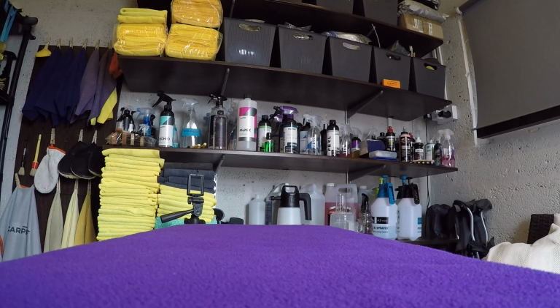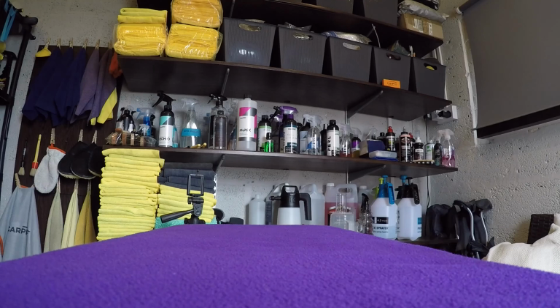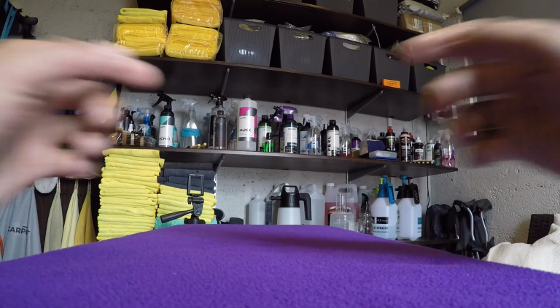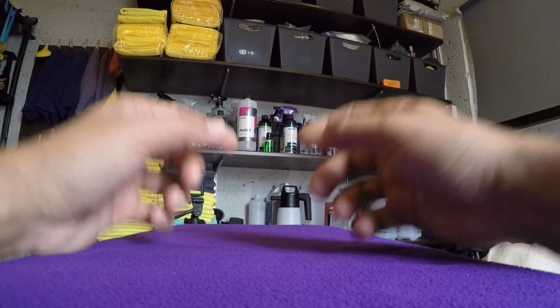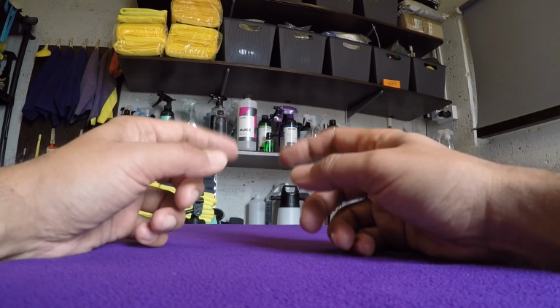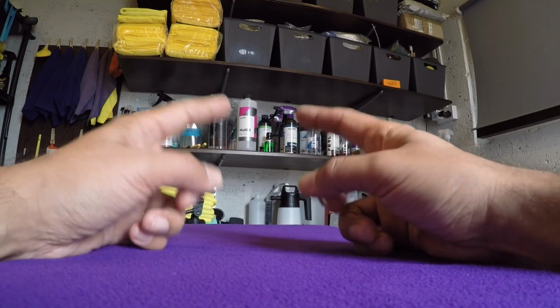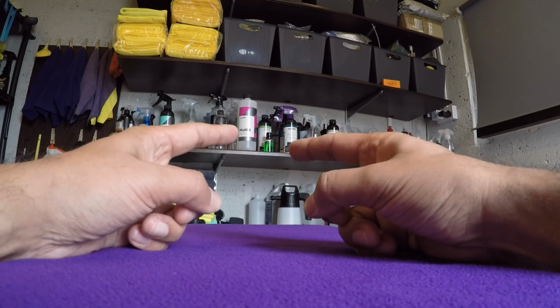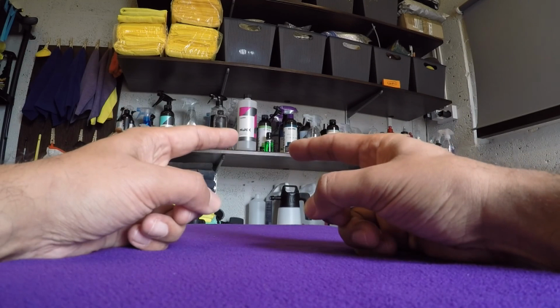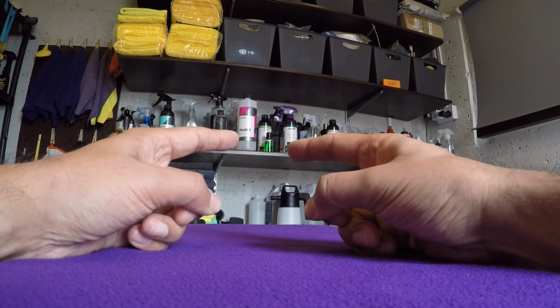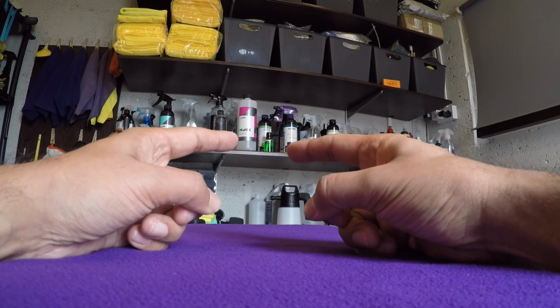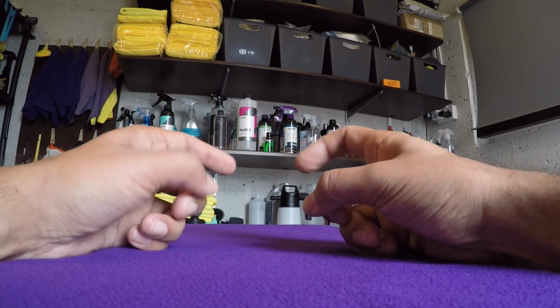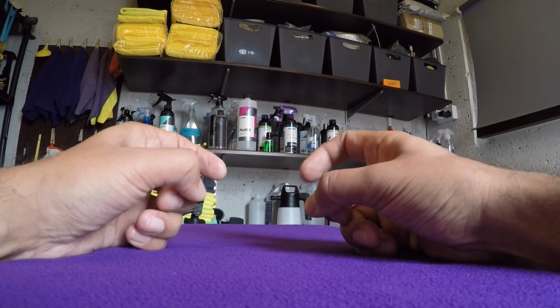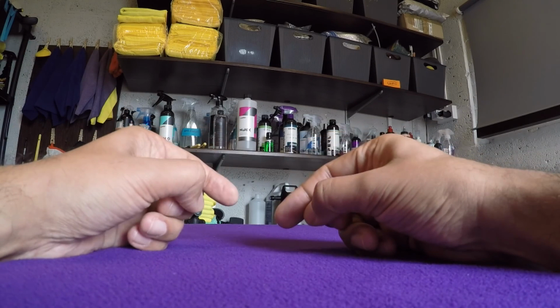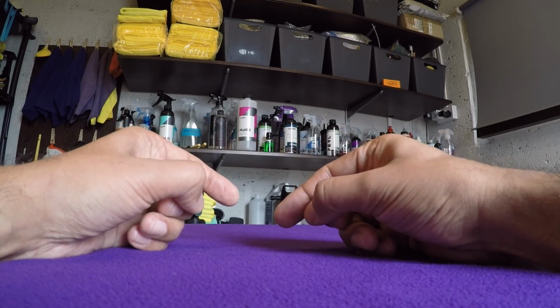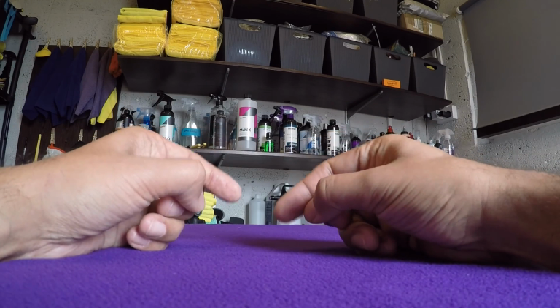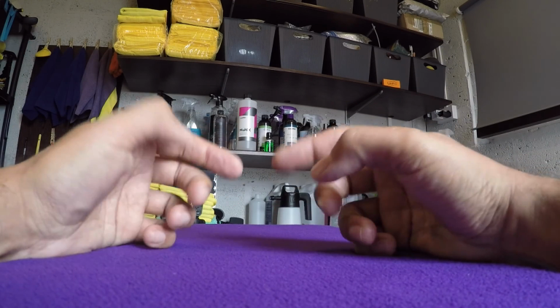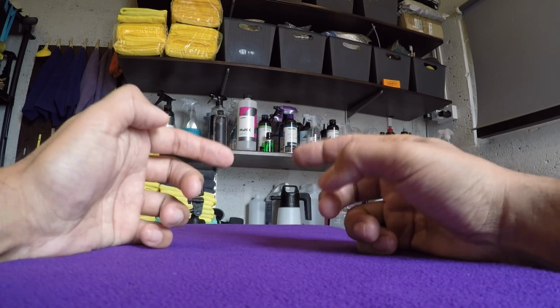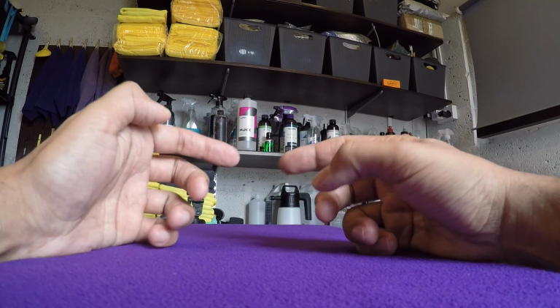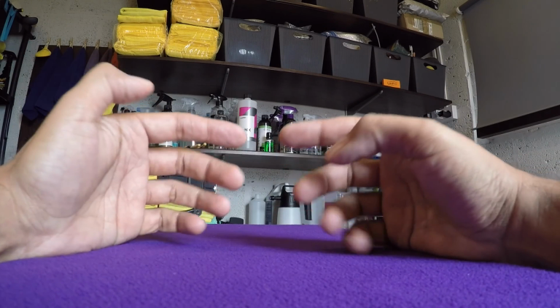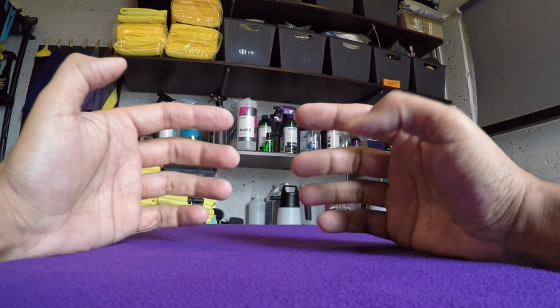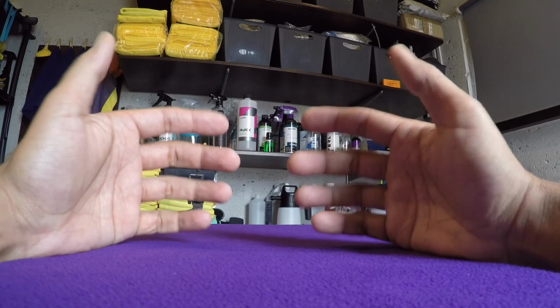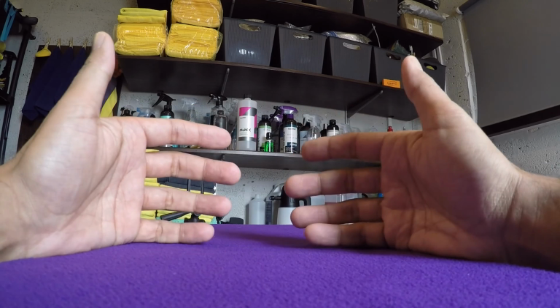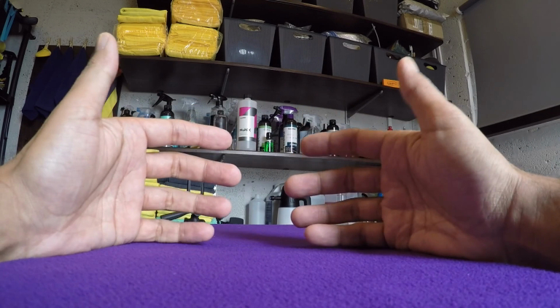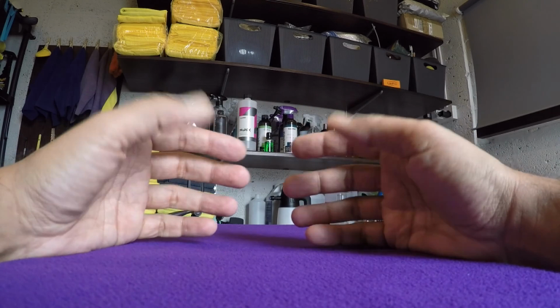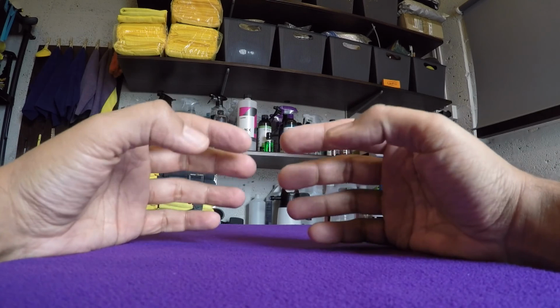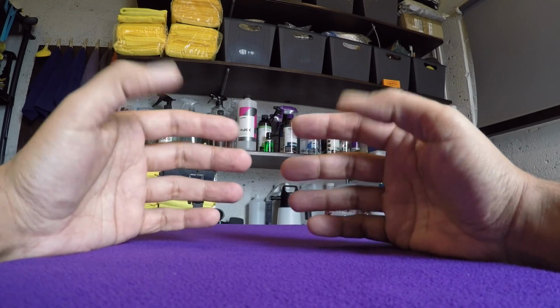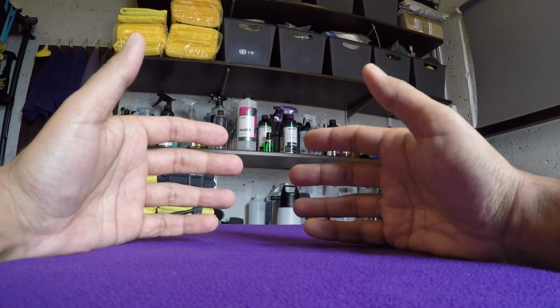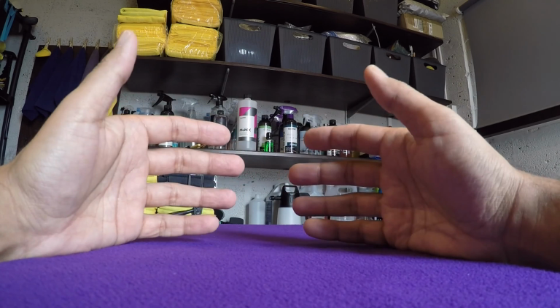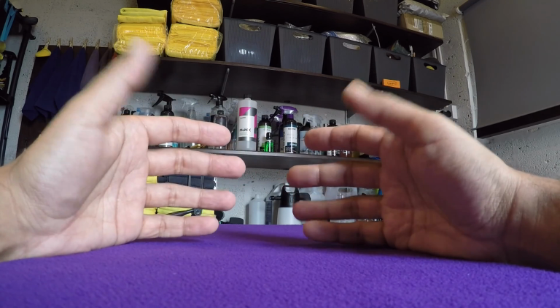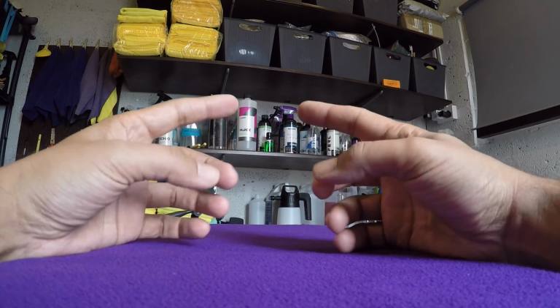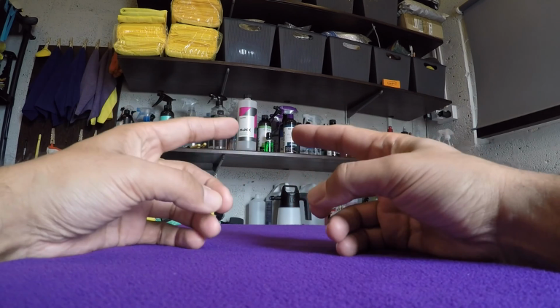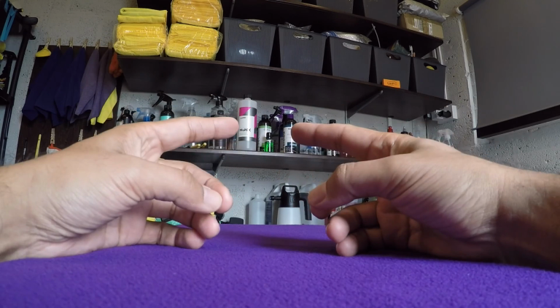Hello team, welcome back to vProject UK. In today's video we're going to touch on the subject of polymers. What is a polymer and does it matter?